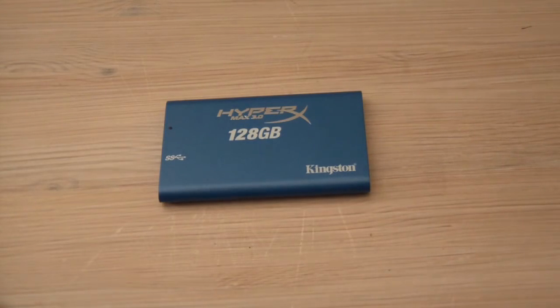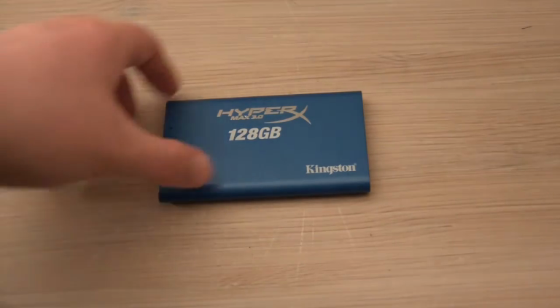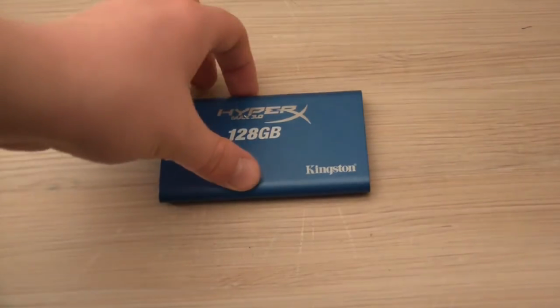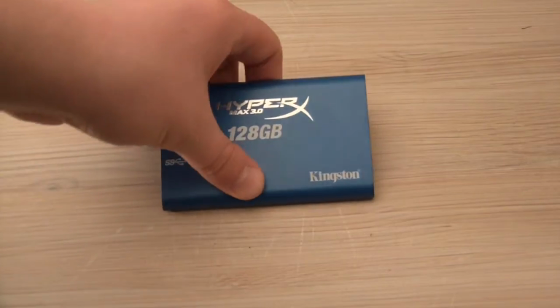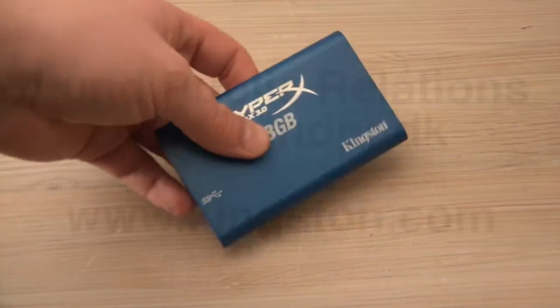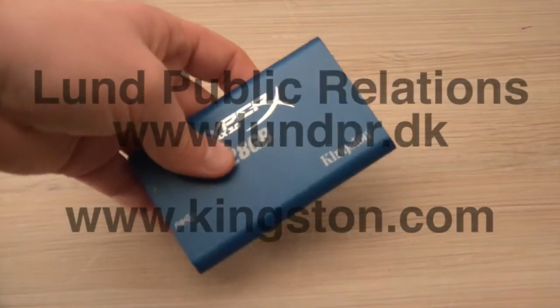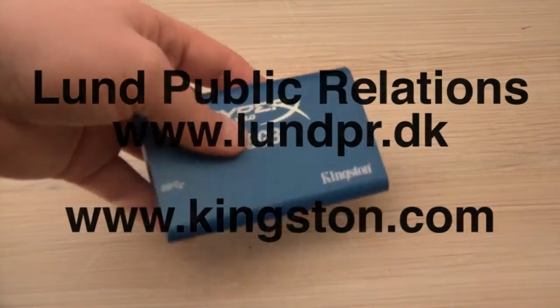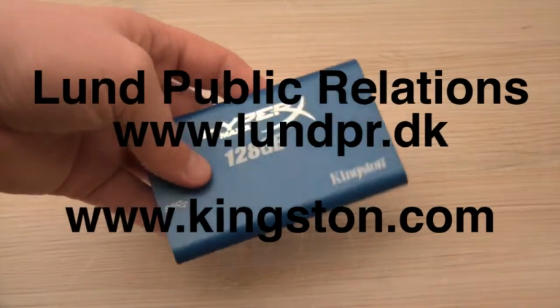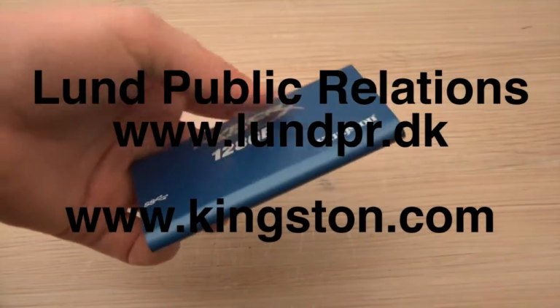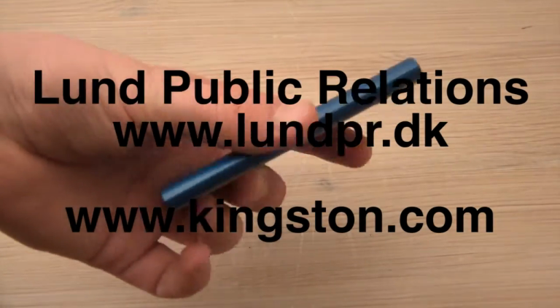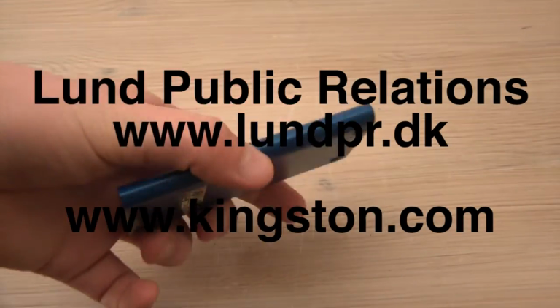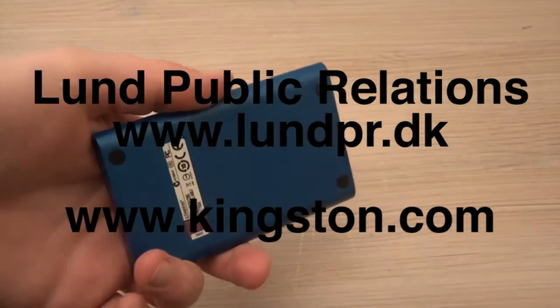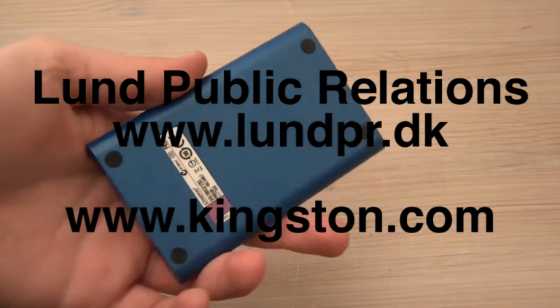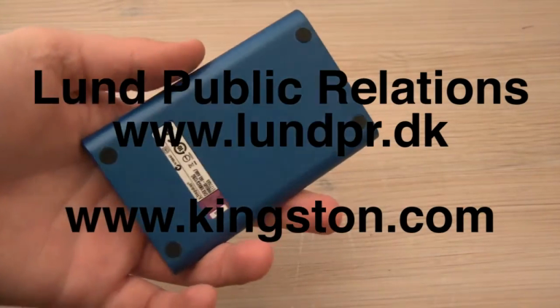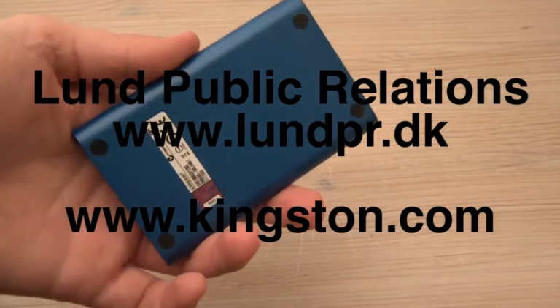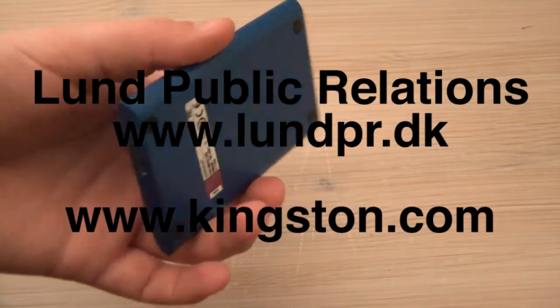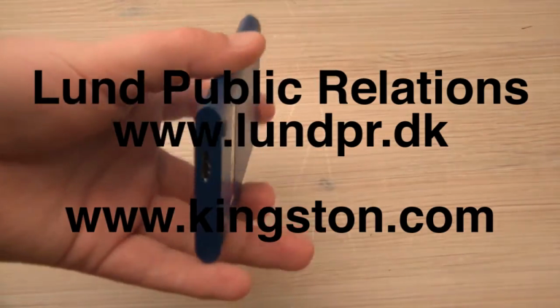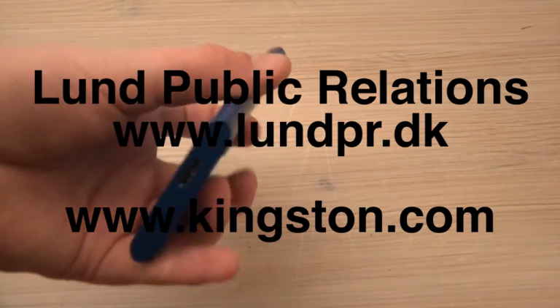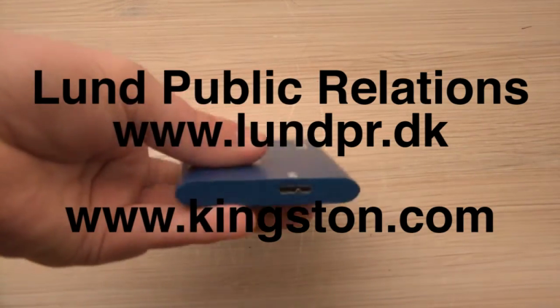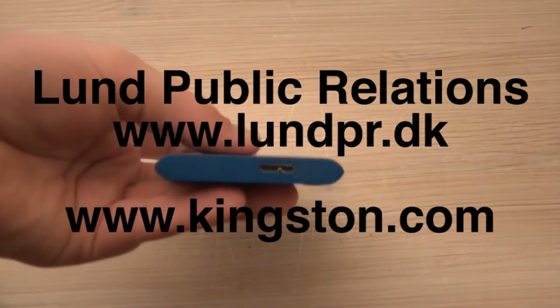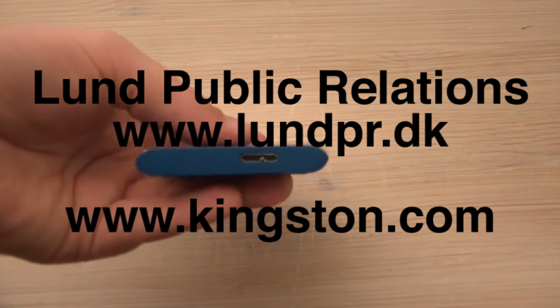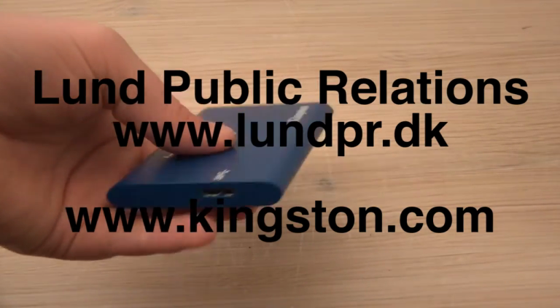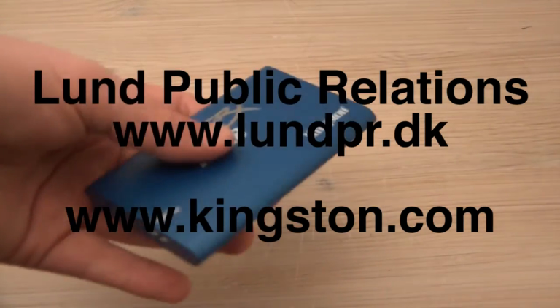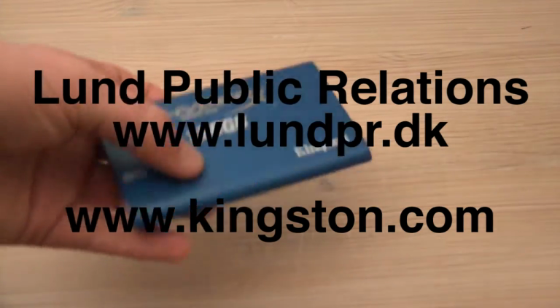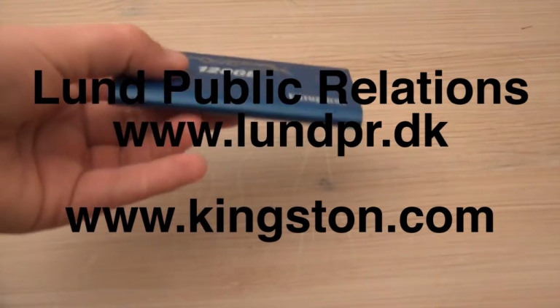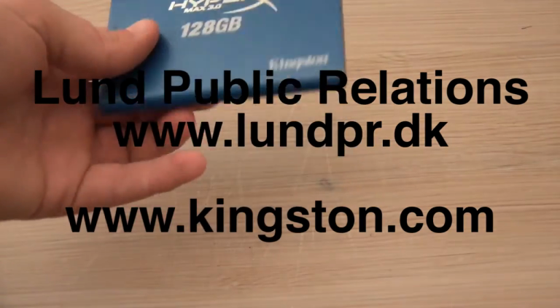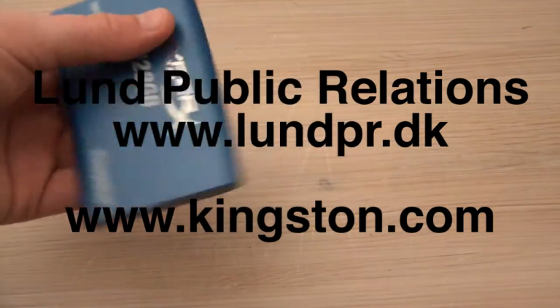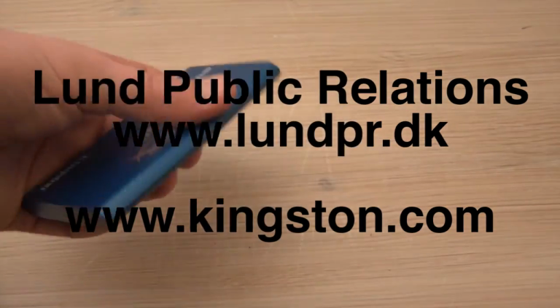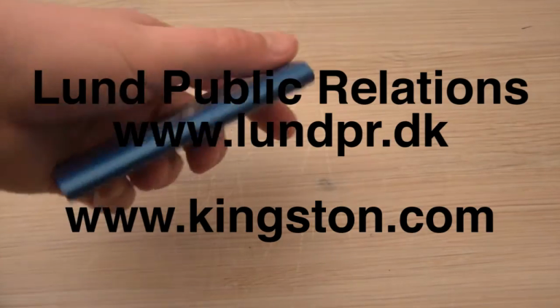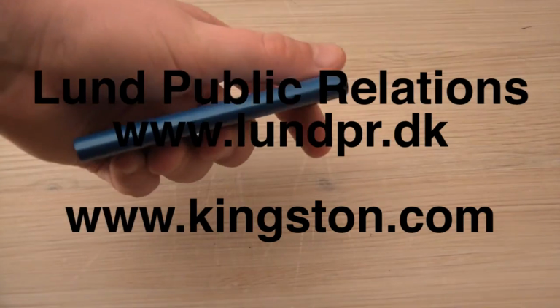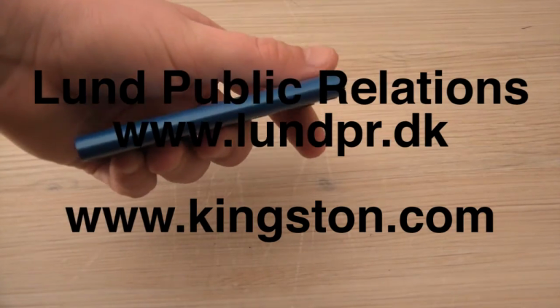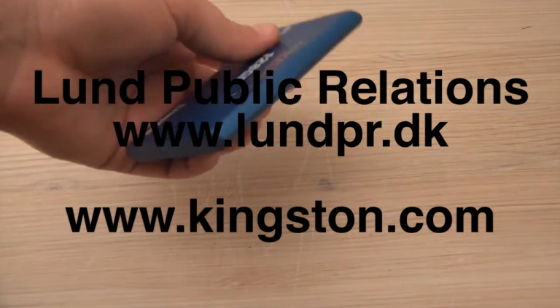I'd like to thank Loom Public Relations for providing it and I'd like to thank you for watching. If you would like more information on this product or on the provider, please check the links in the video description. Thank you.